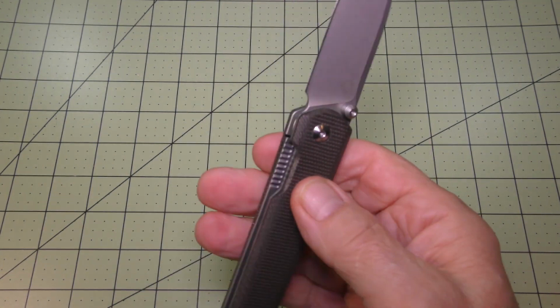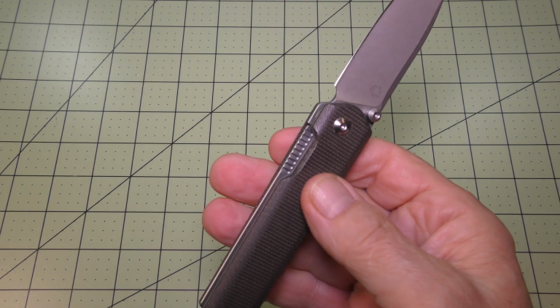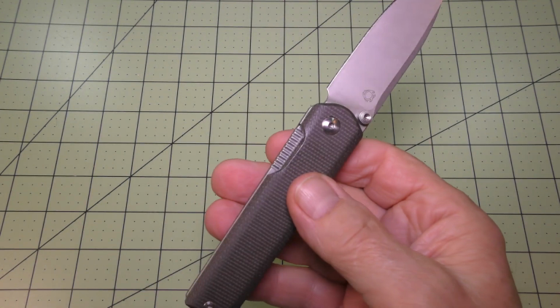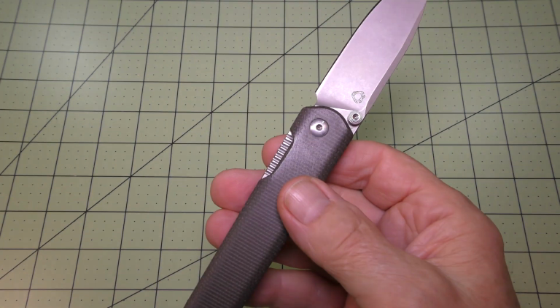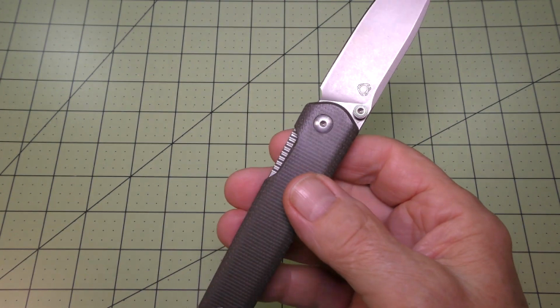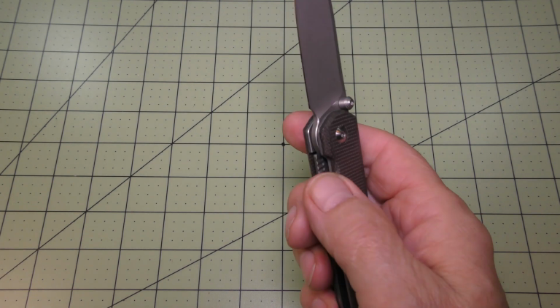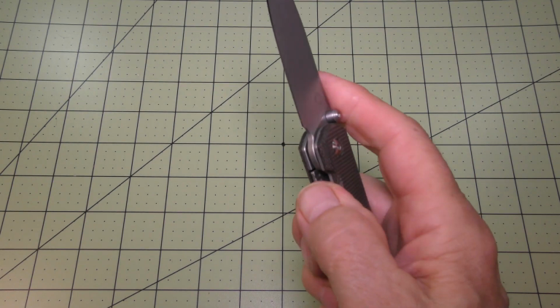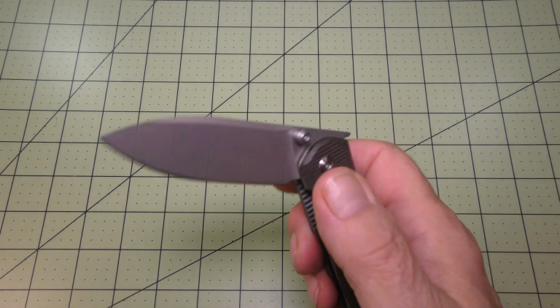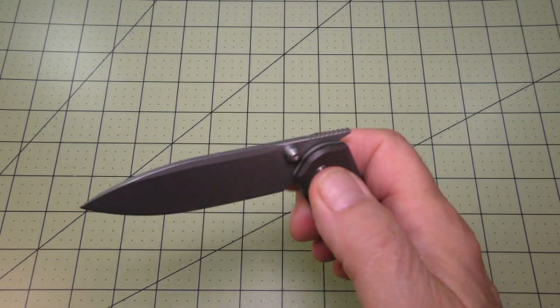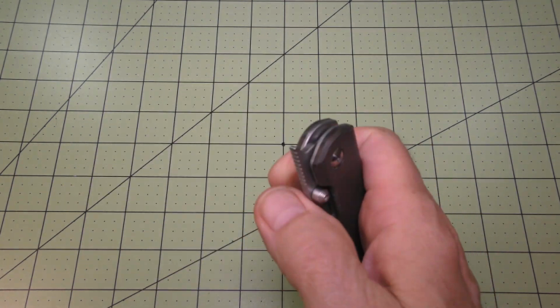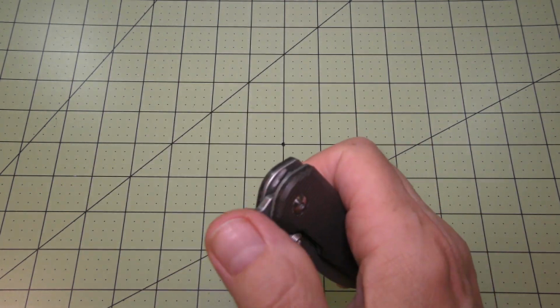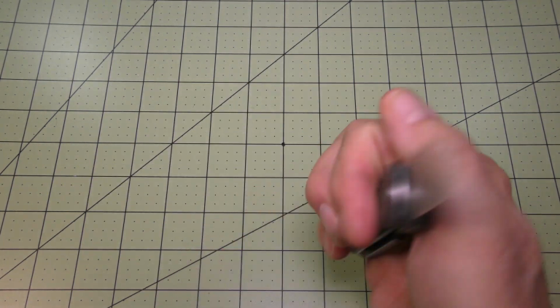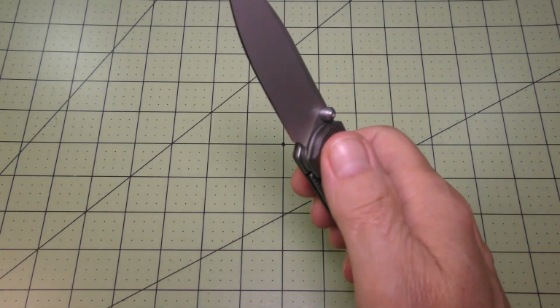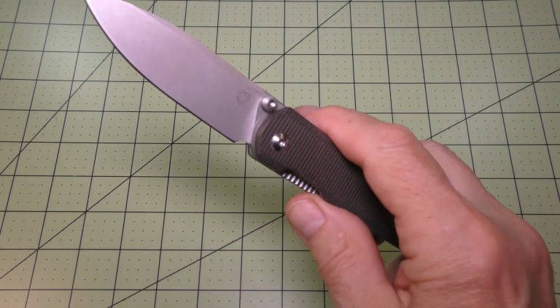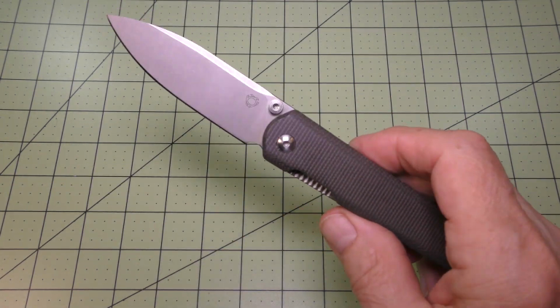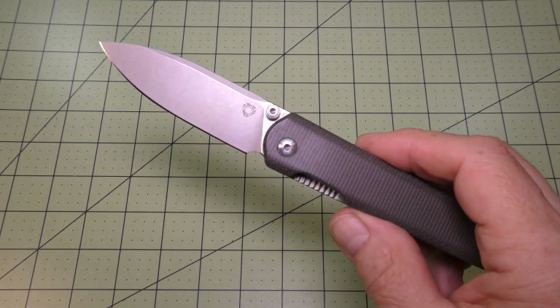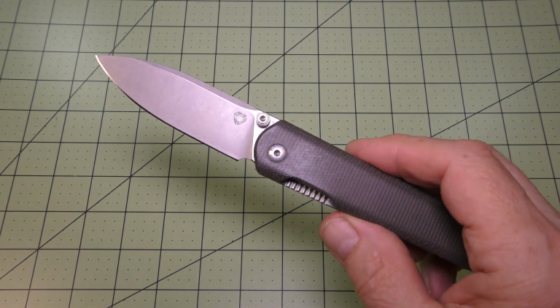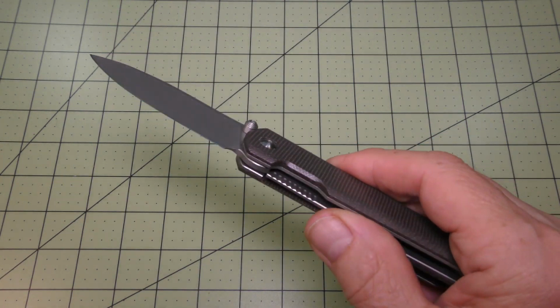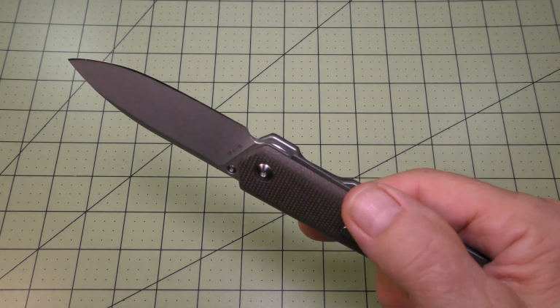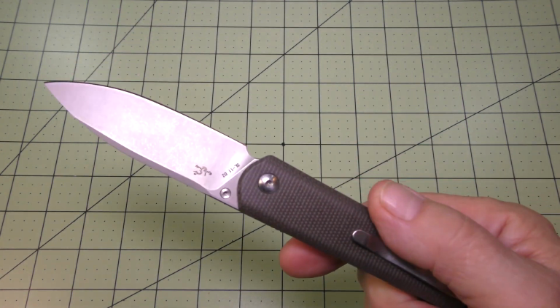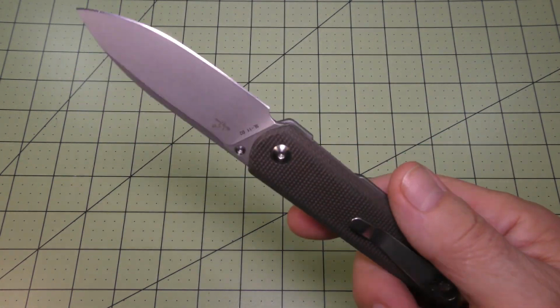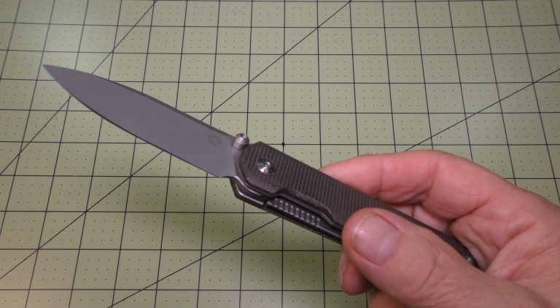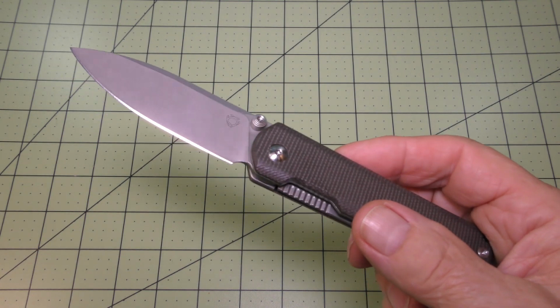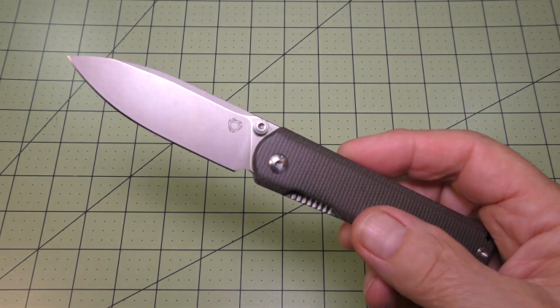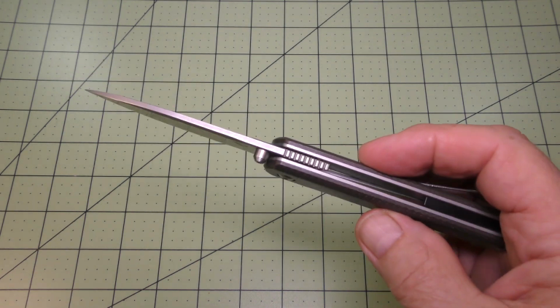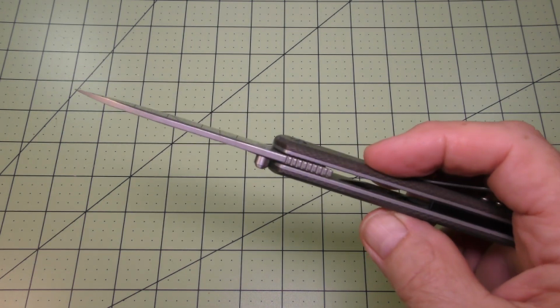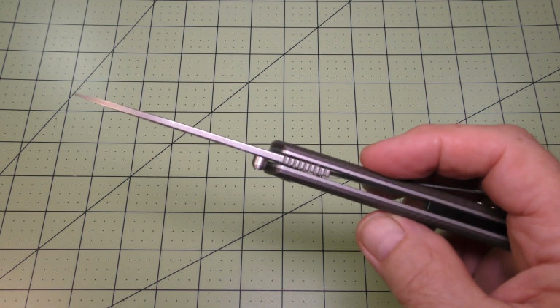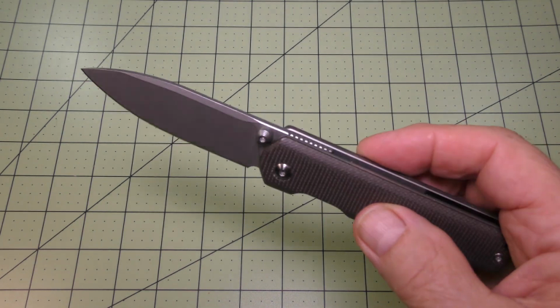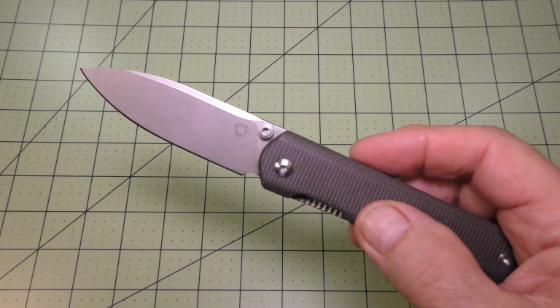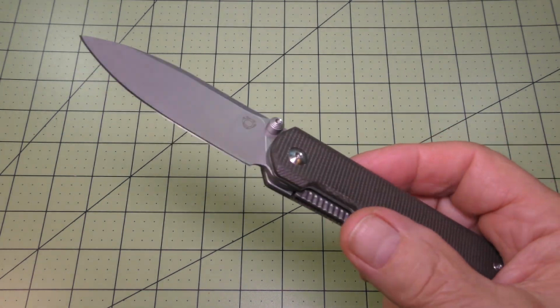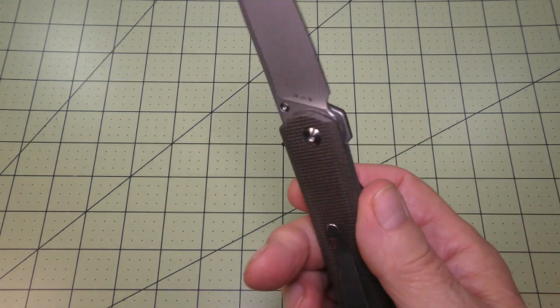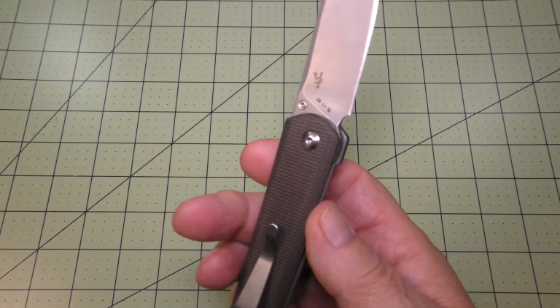That helped a lot when I want to deploy it with the thumb stud. I'm very happy with the overall design and functioning of this mid-sized type knife.